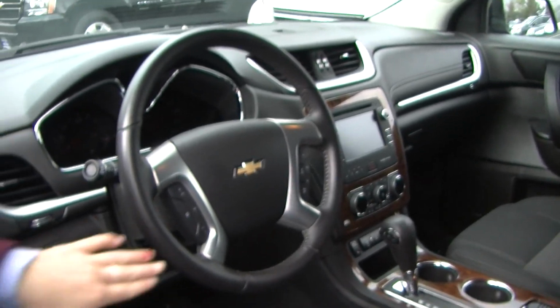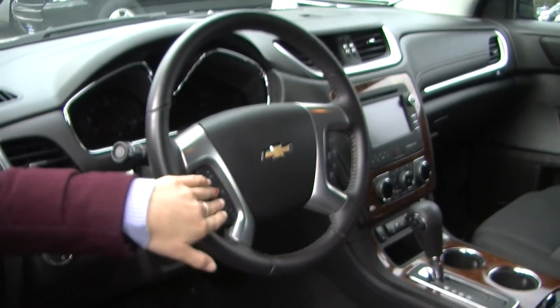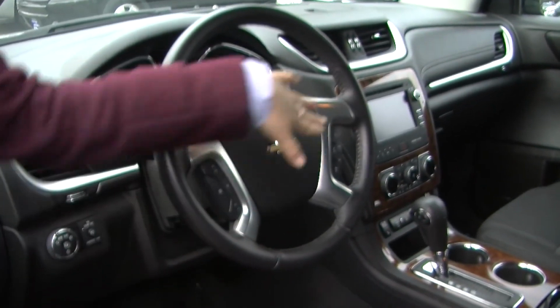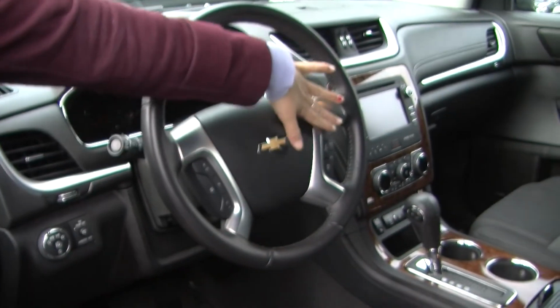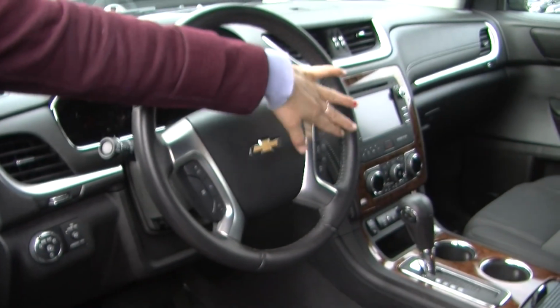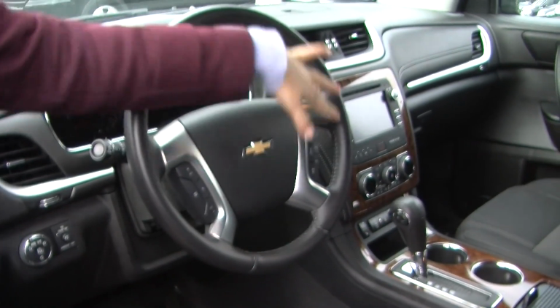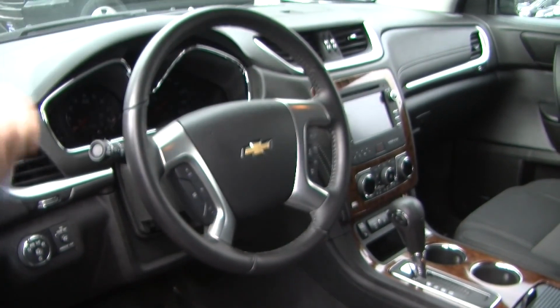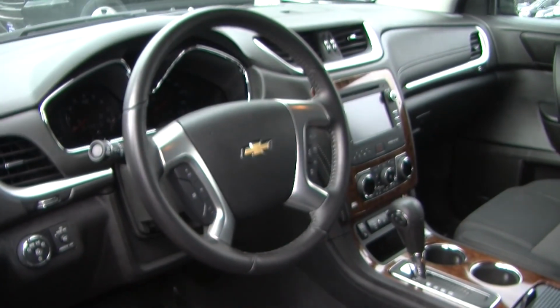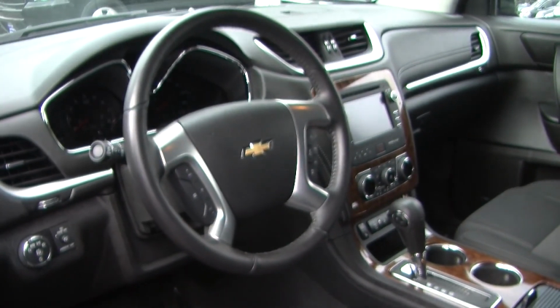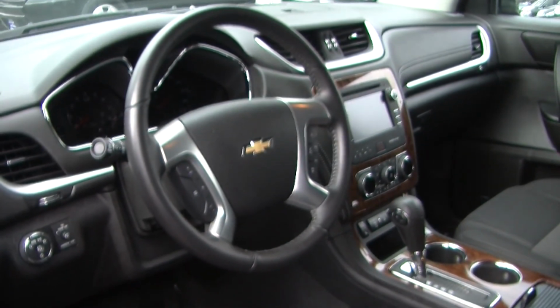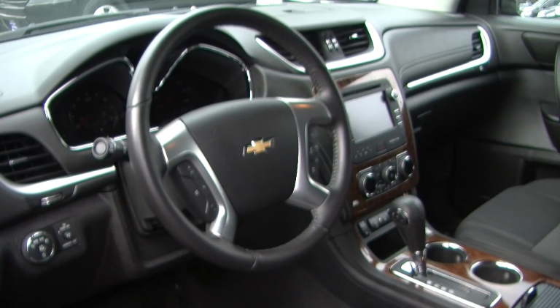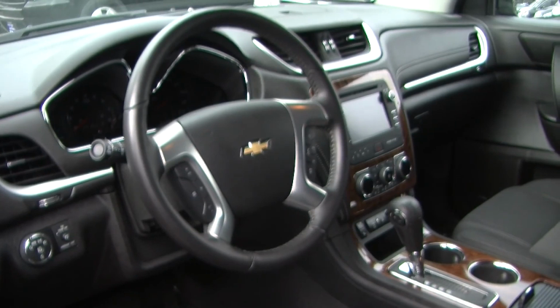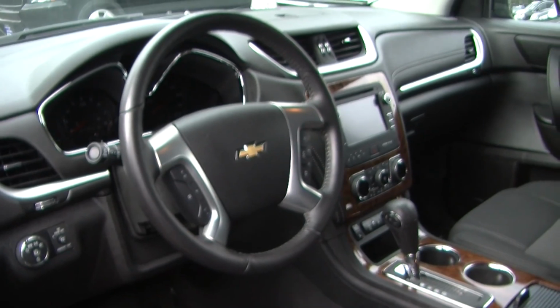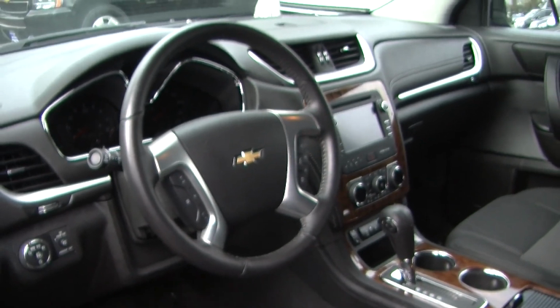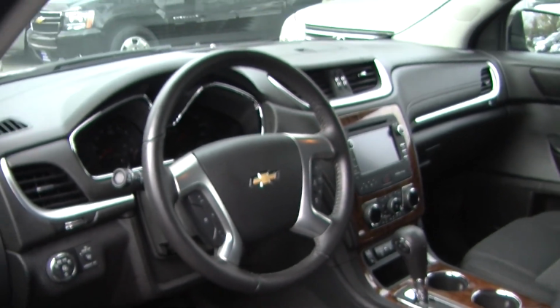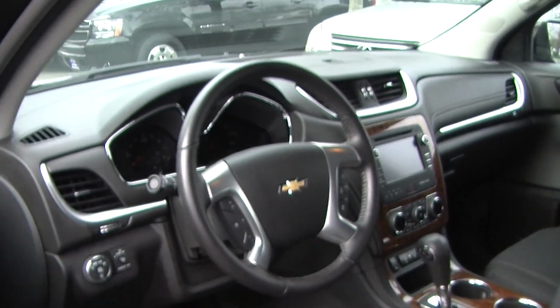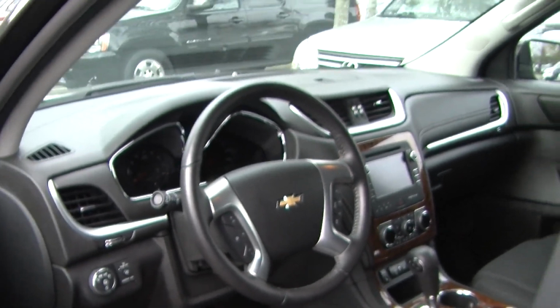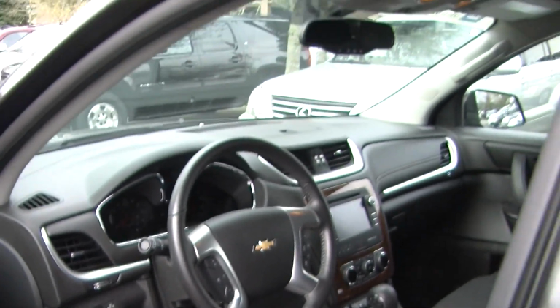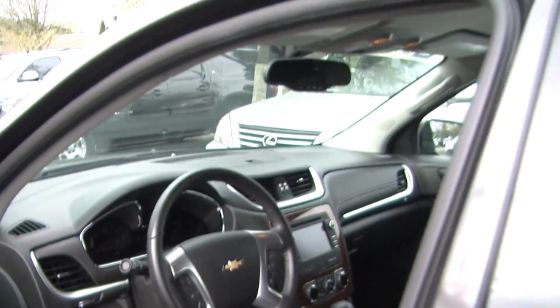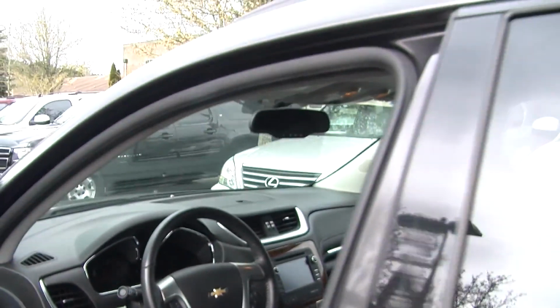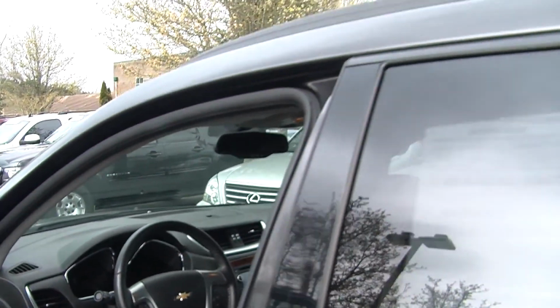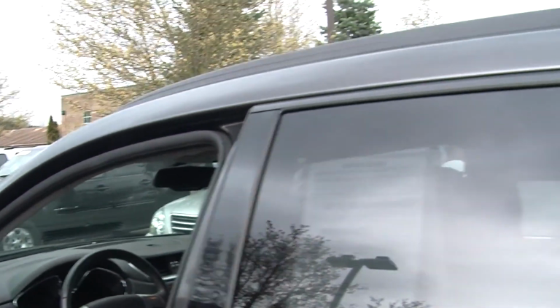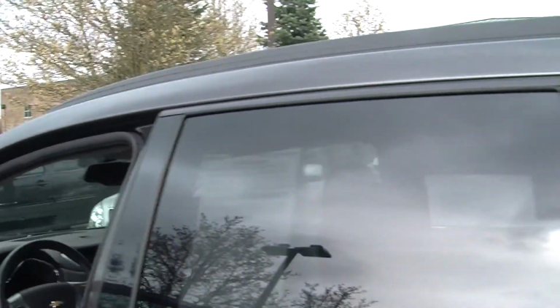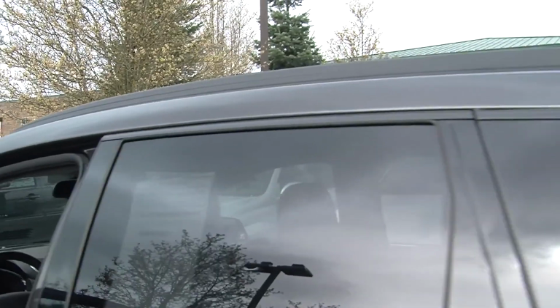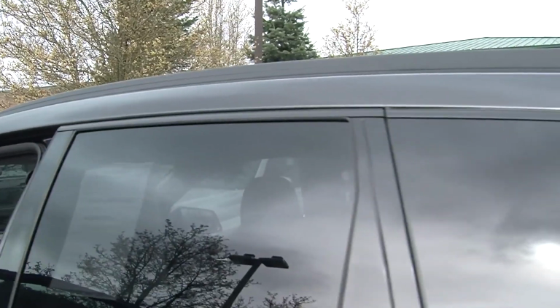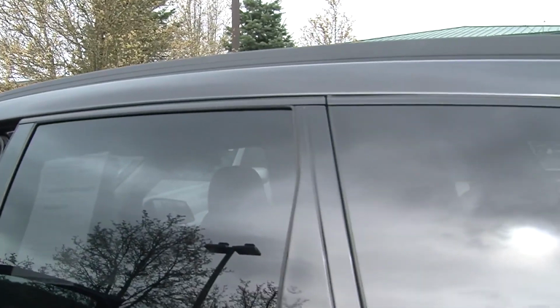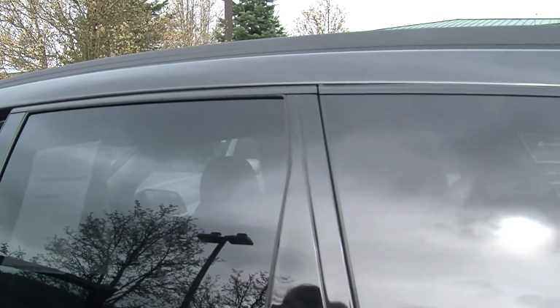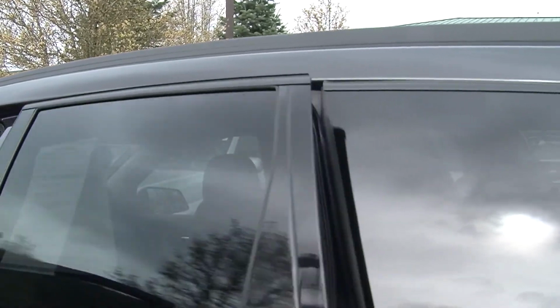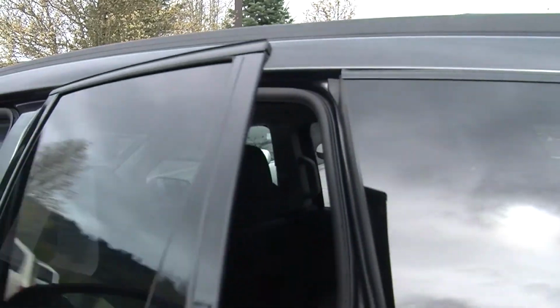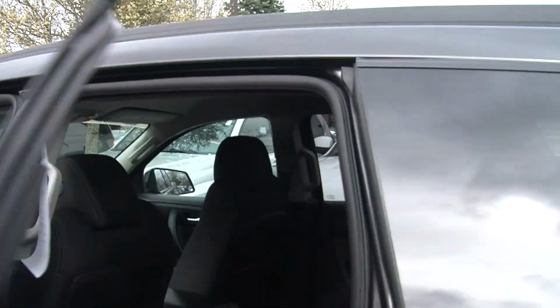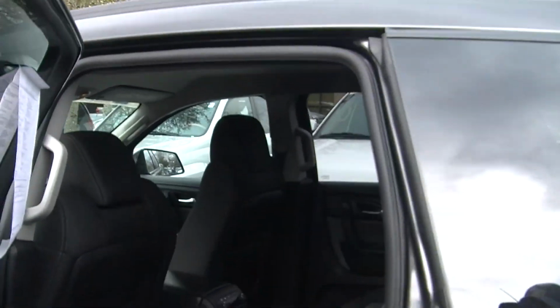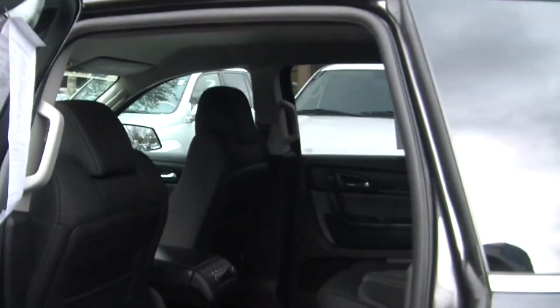It has cruise control and stereo controls with Bluetooth integrated right into the steering wheel for convenience. I did forget to mention these seats are heated as well. It has a Bose surround system and all of the power options — windows, locks, mirrors, and seats.